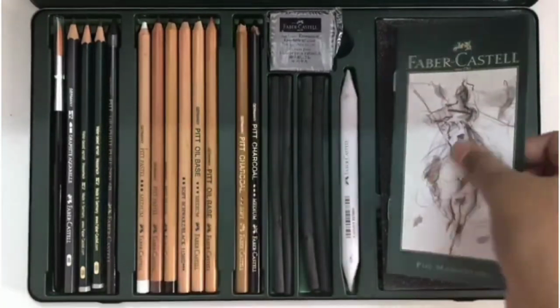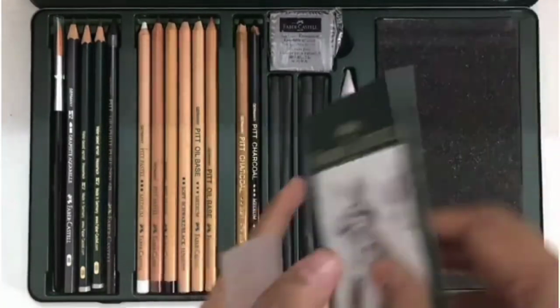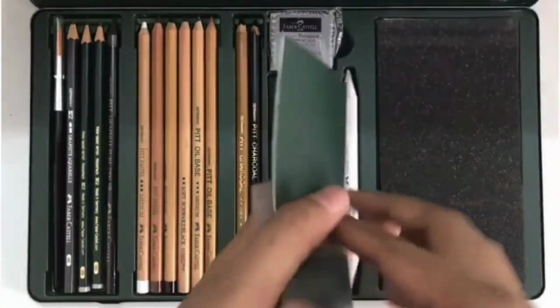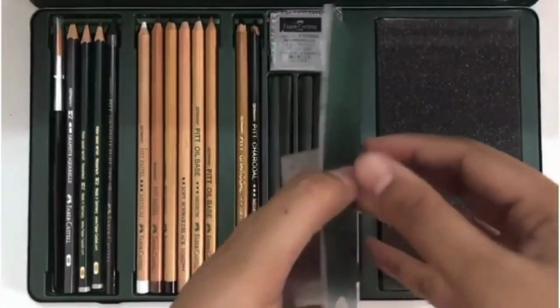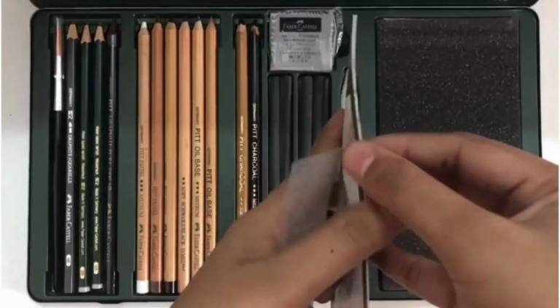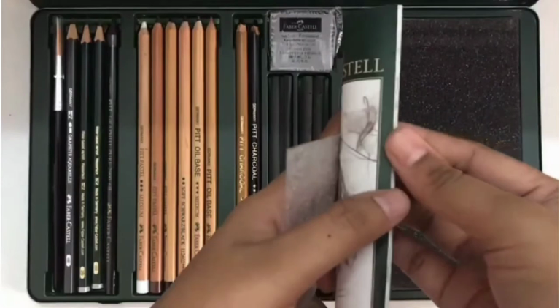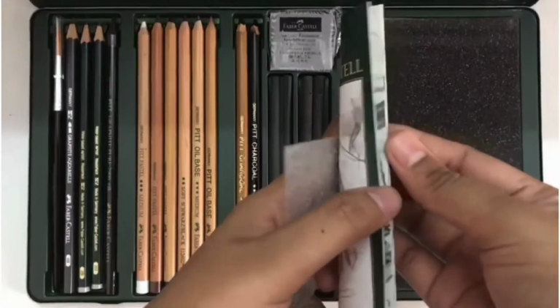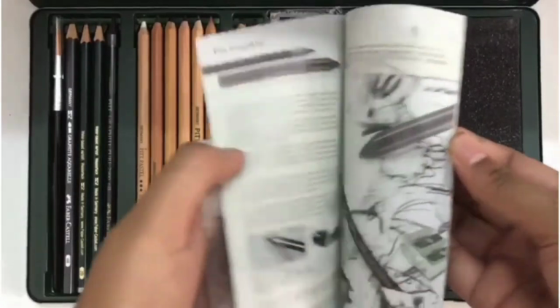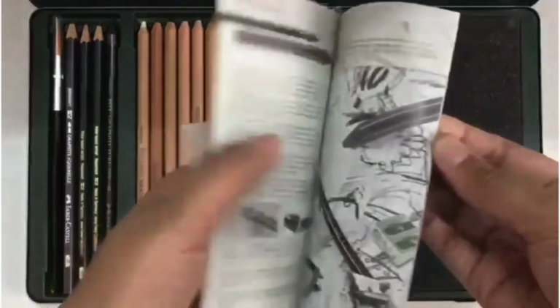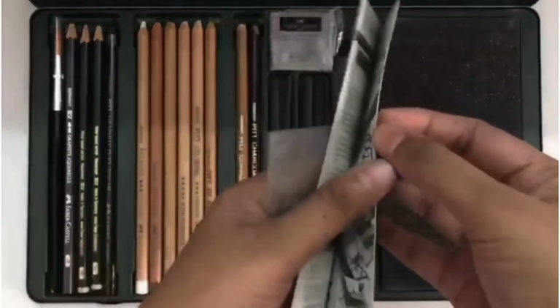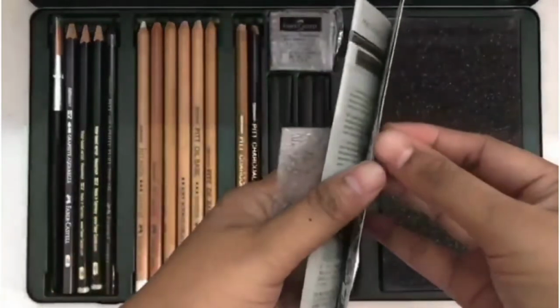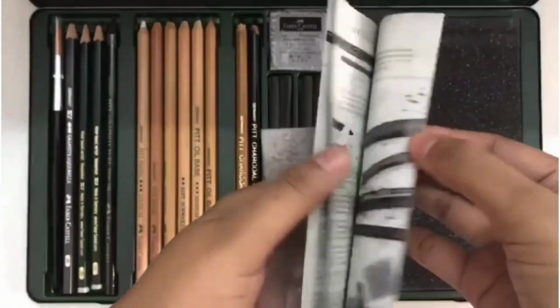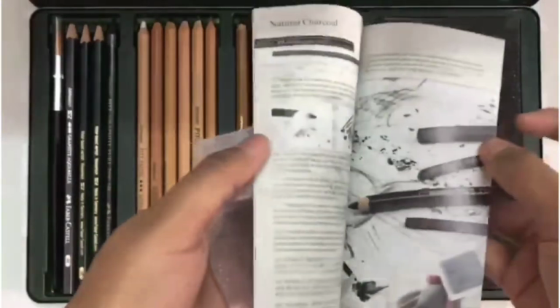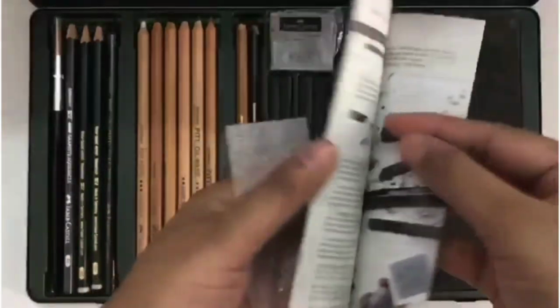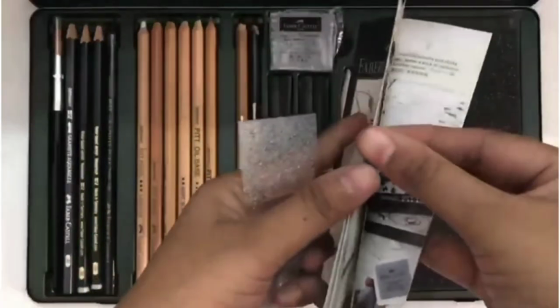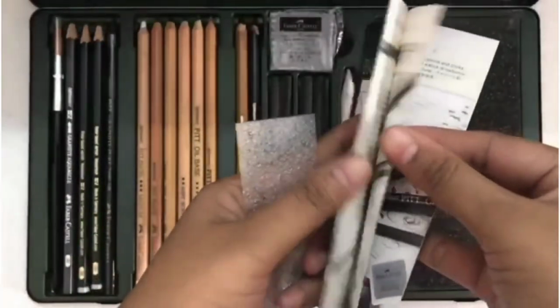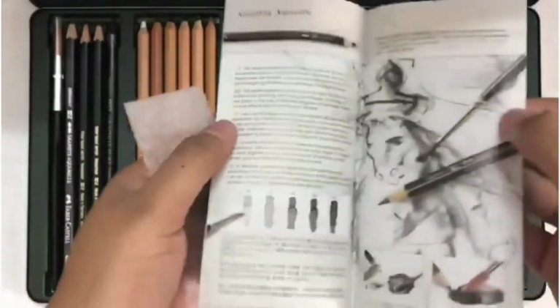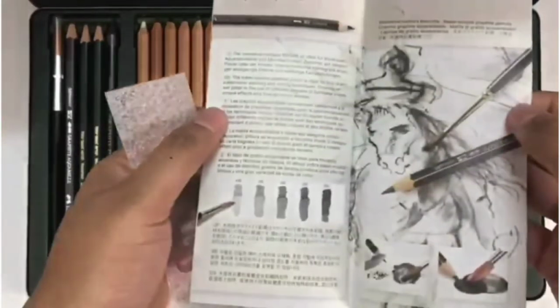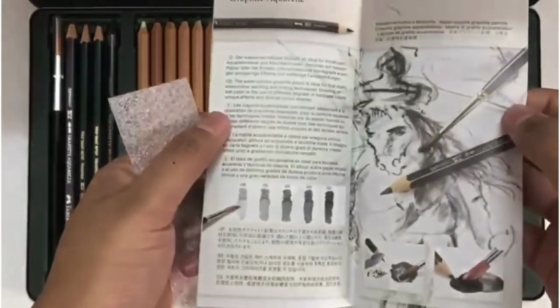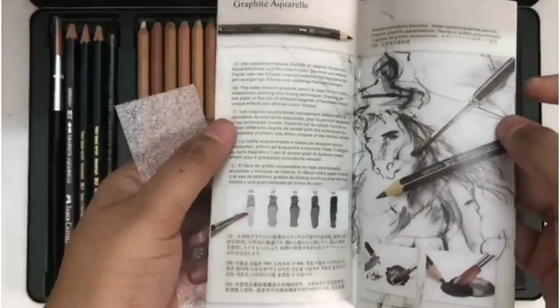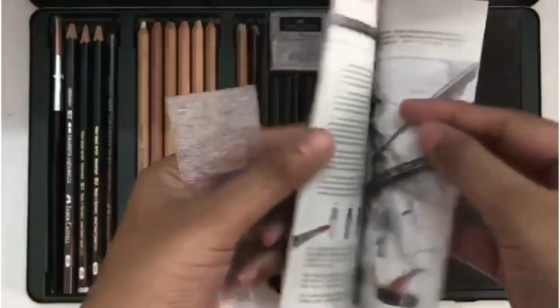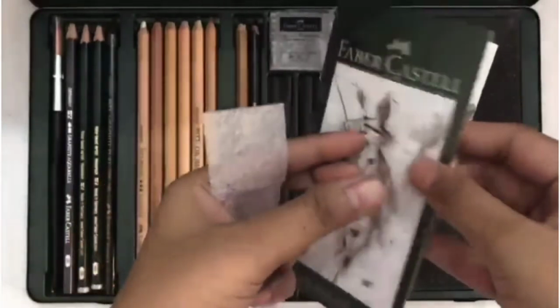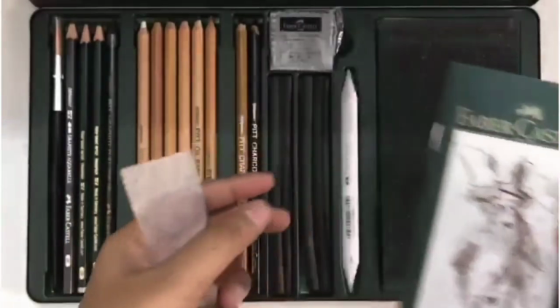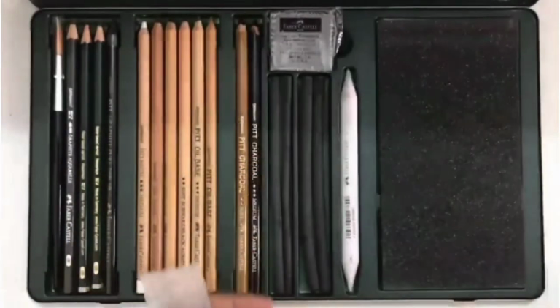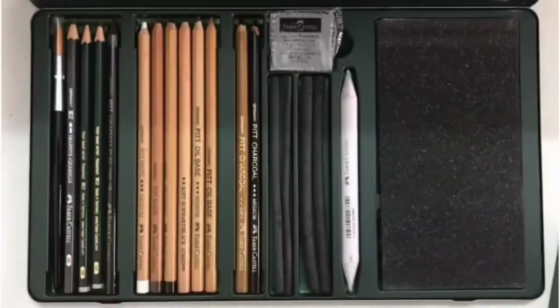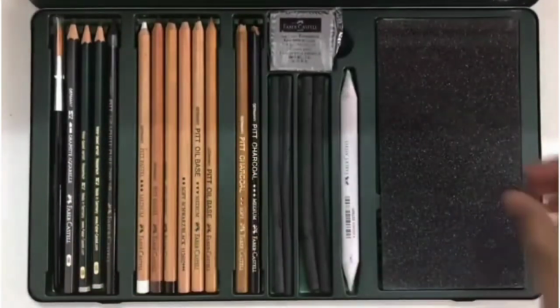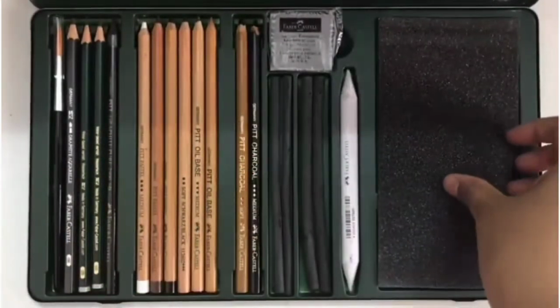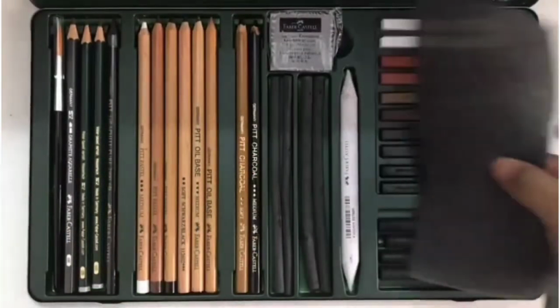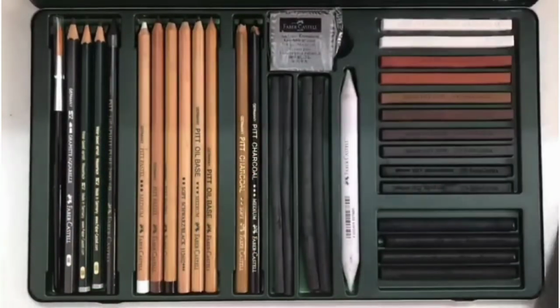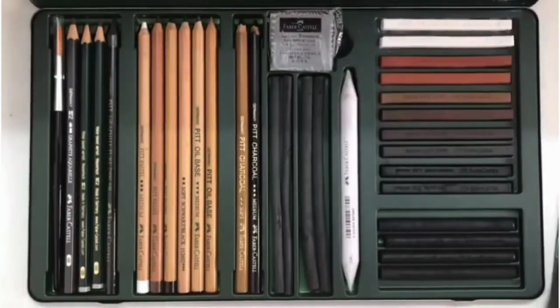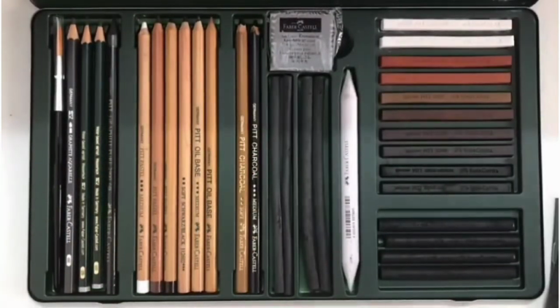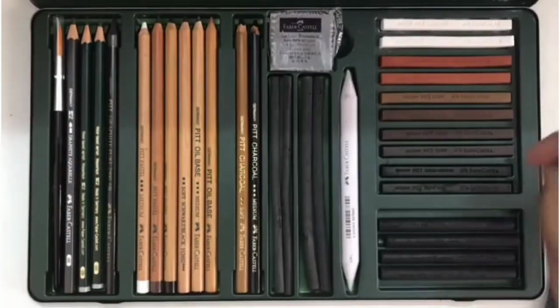Here there is a booklet. It is regarding the history of Faber Castell. And next let's see what all other items we have.